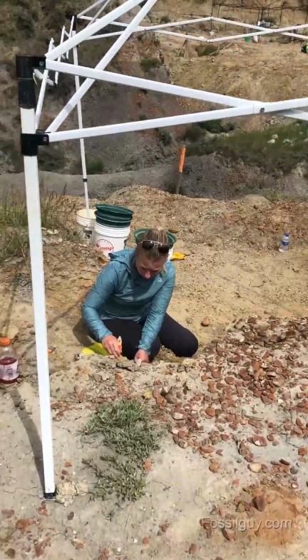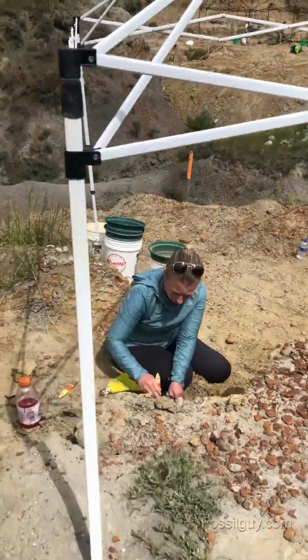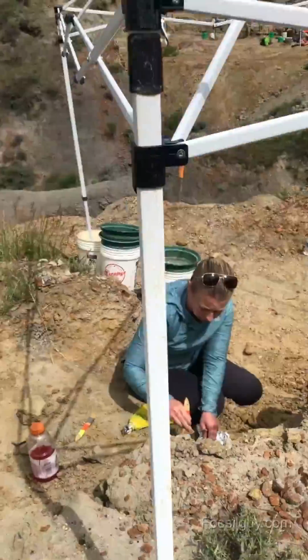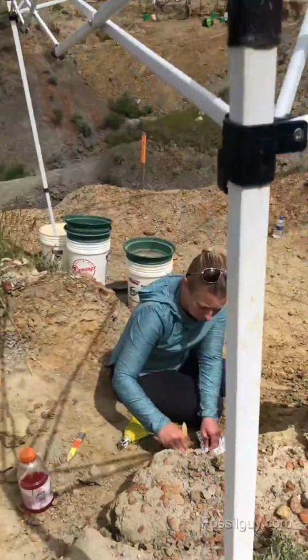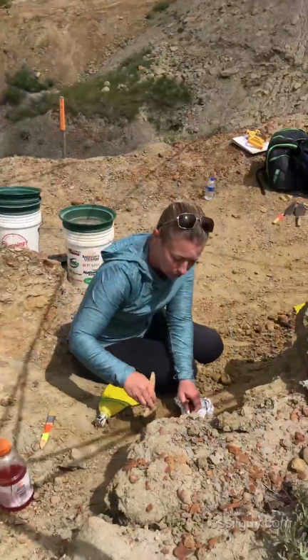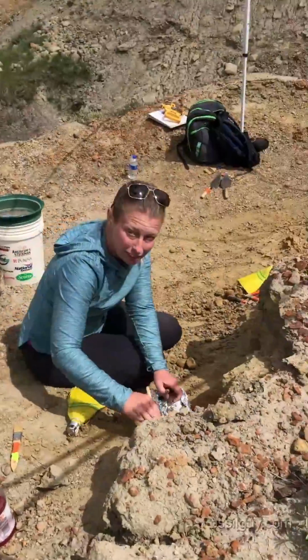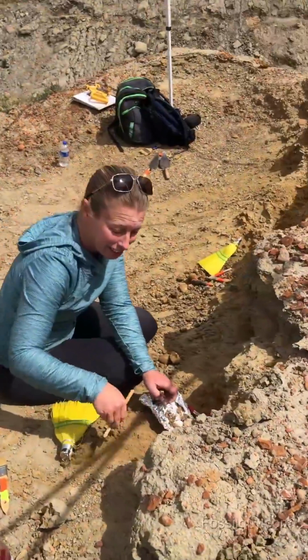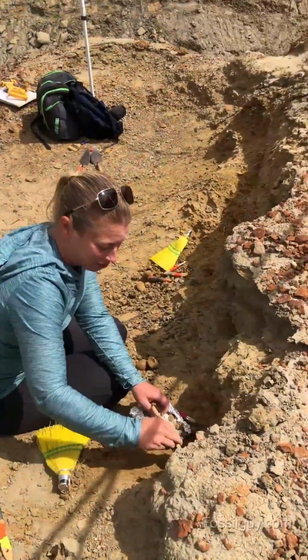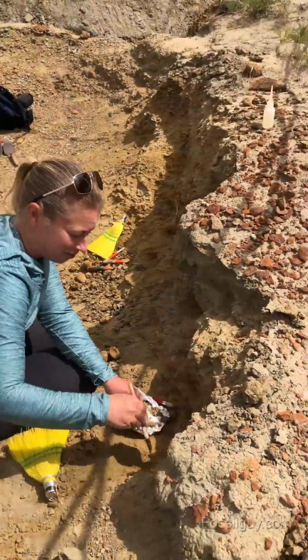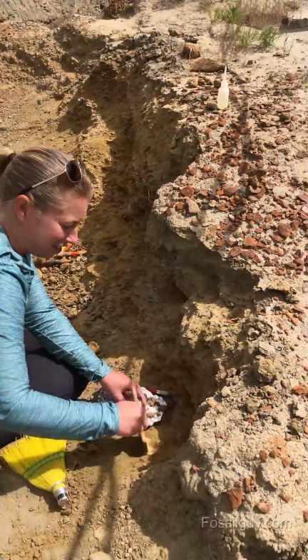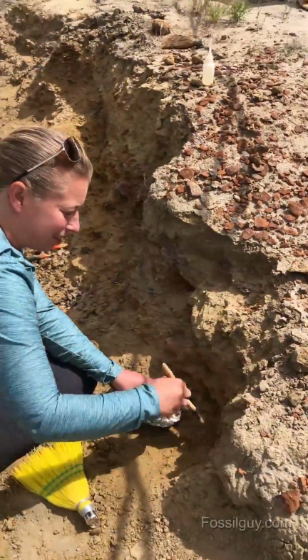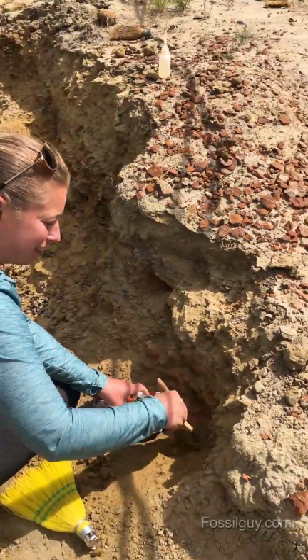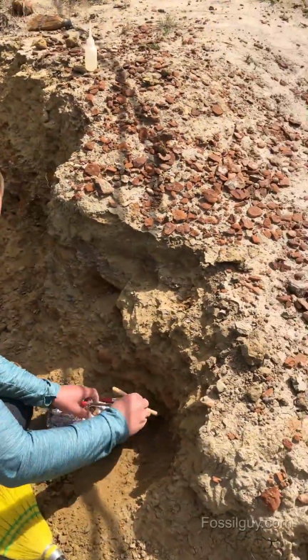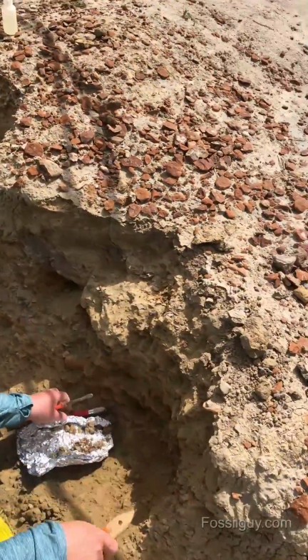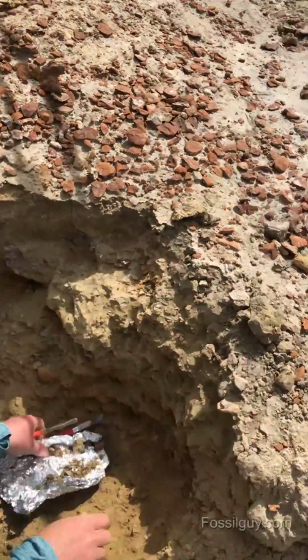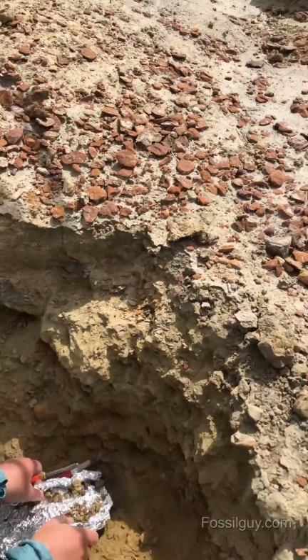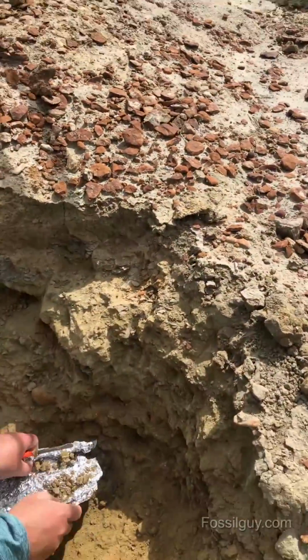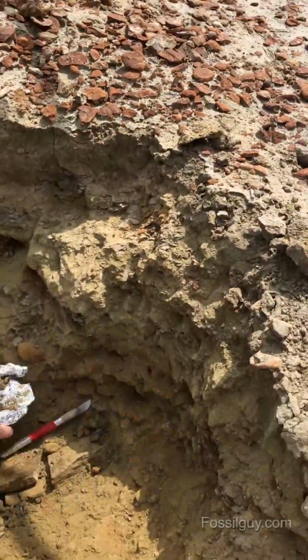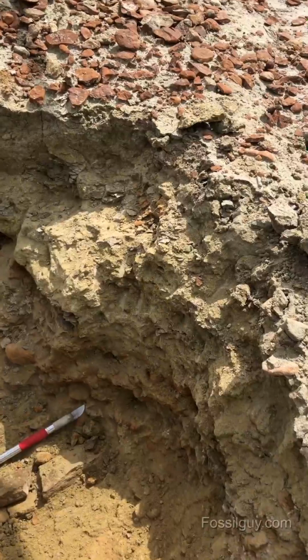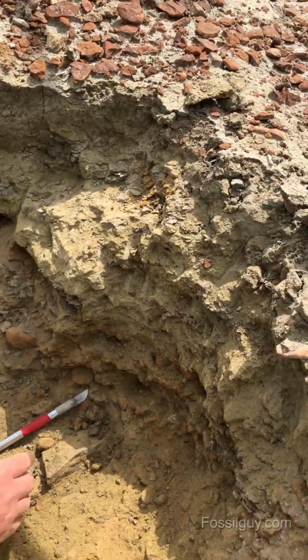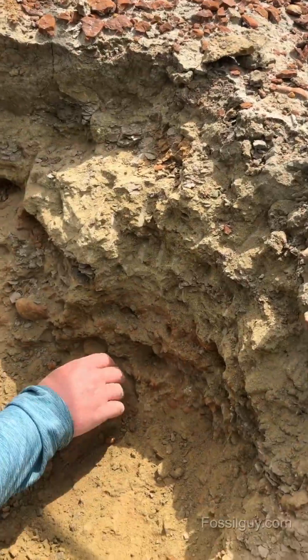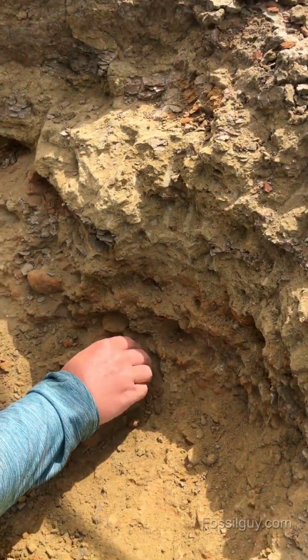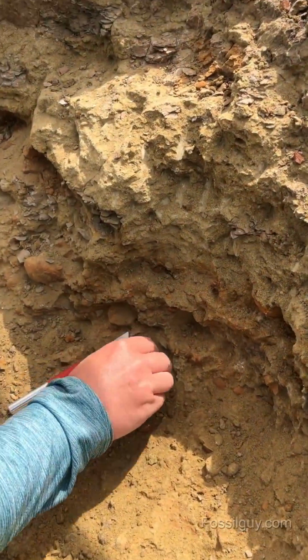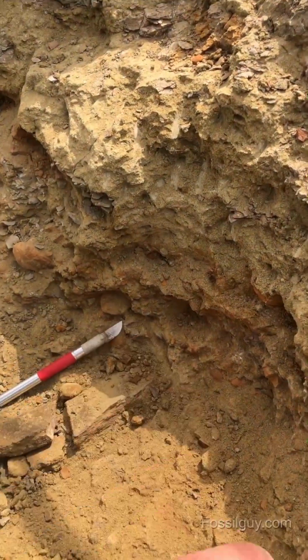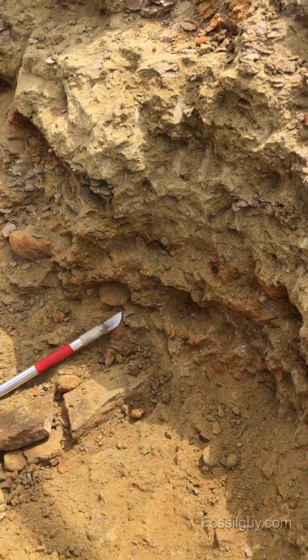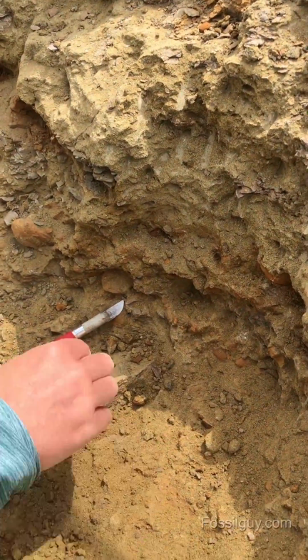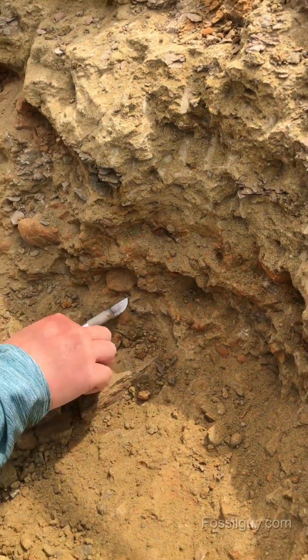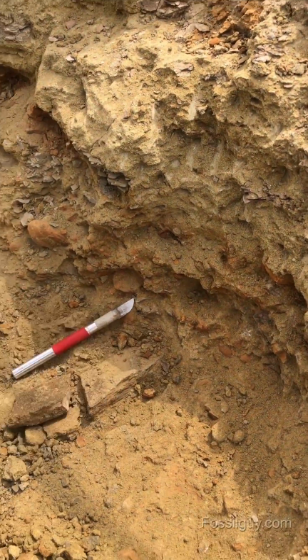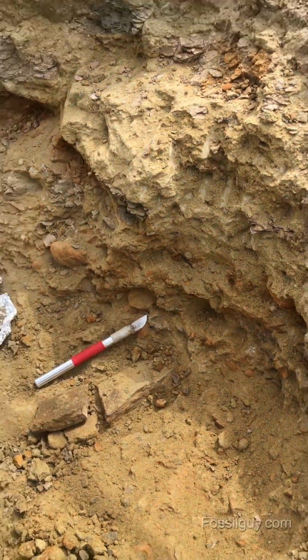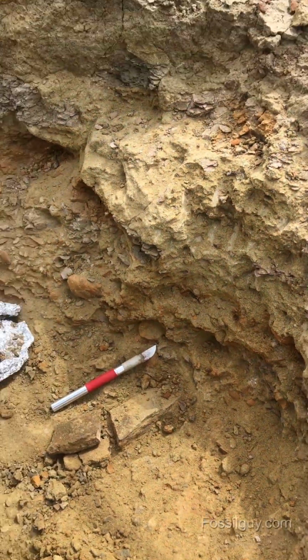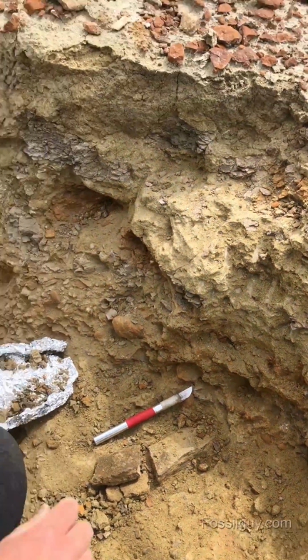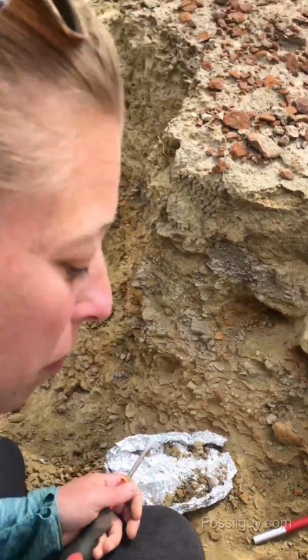Still digging on that? Still digging. Might be part of a triceratops for real. Hoping.